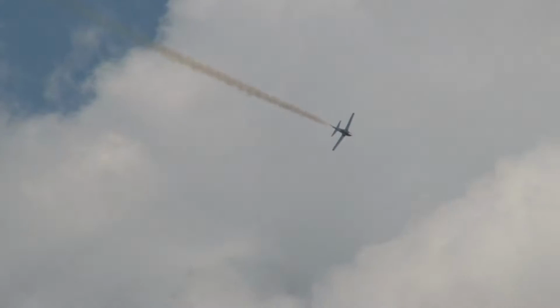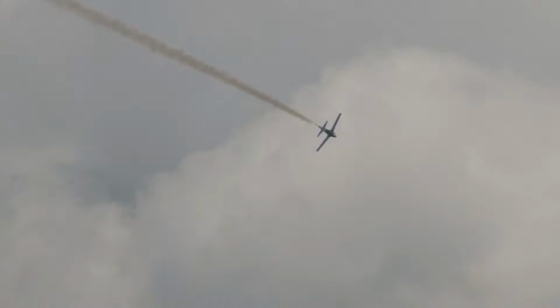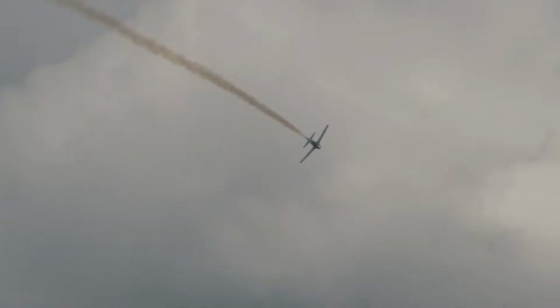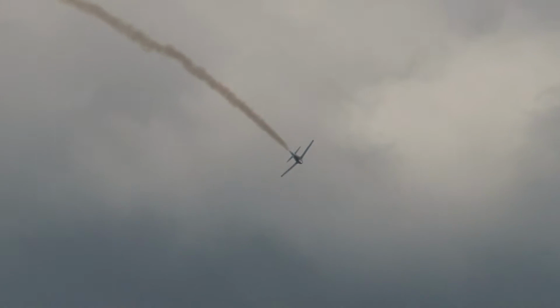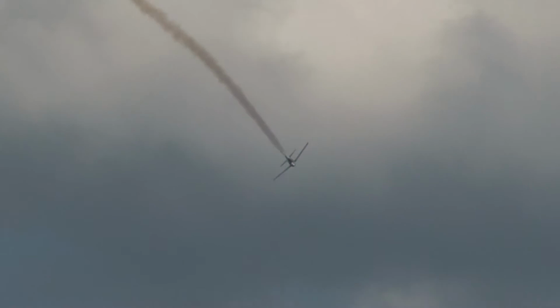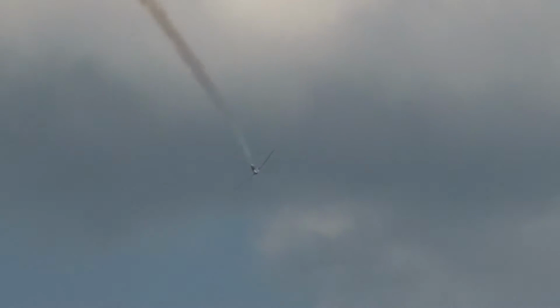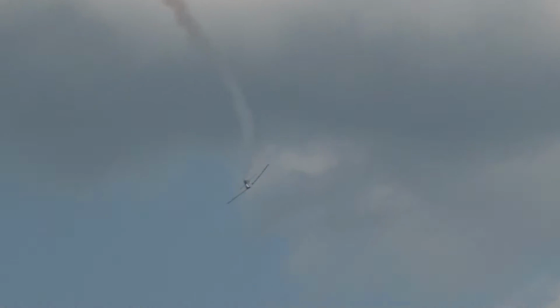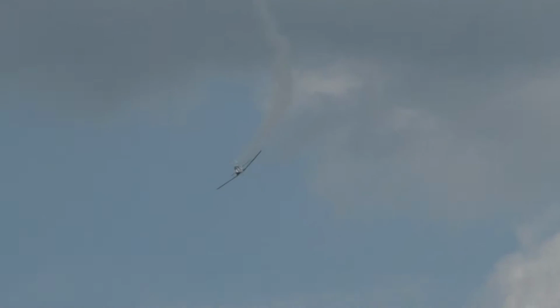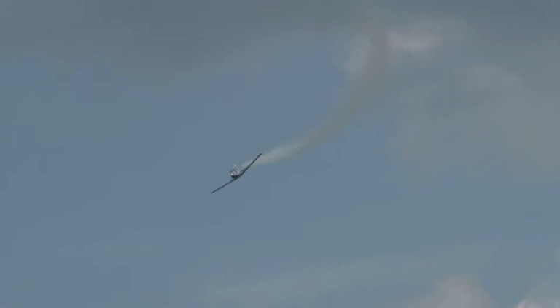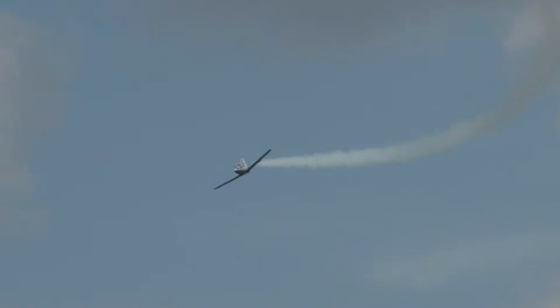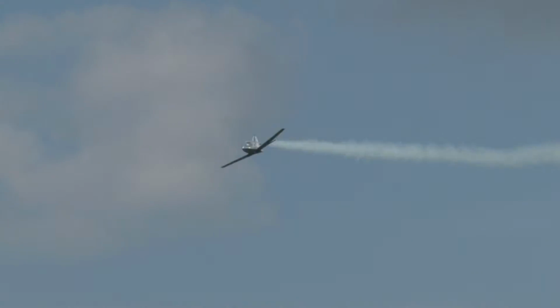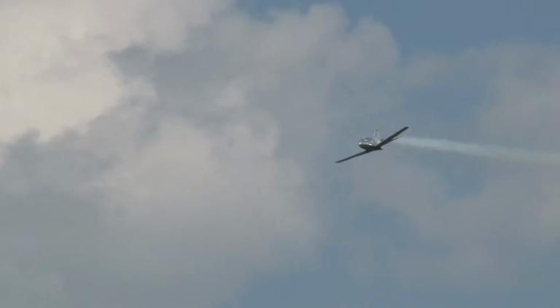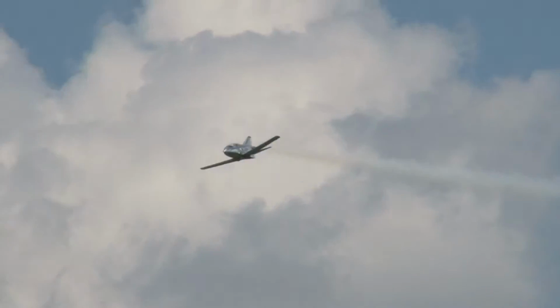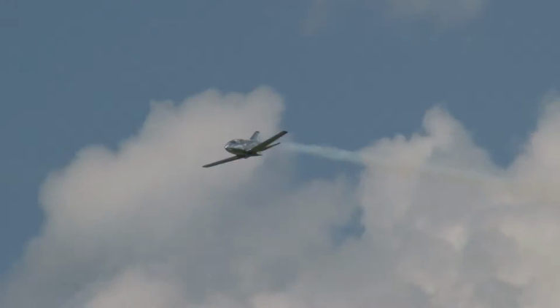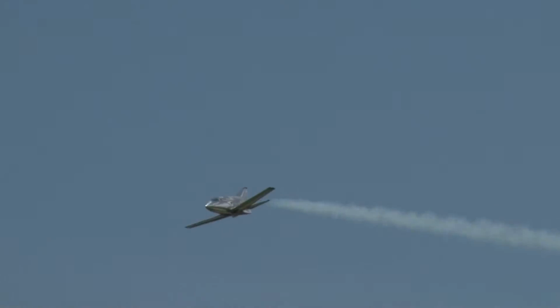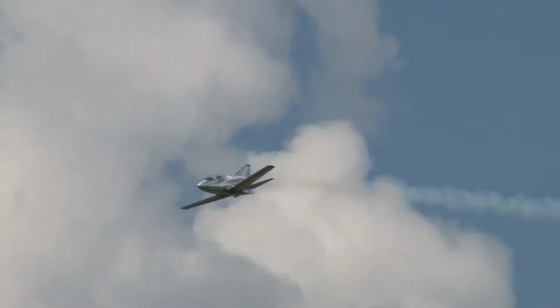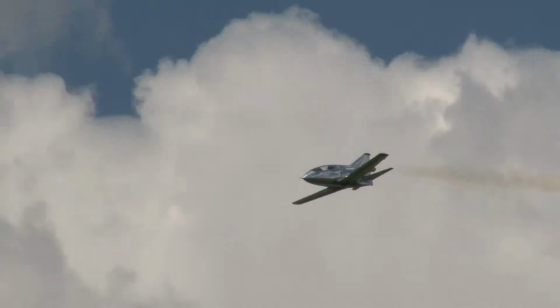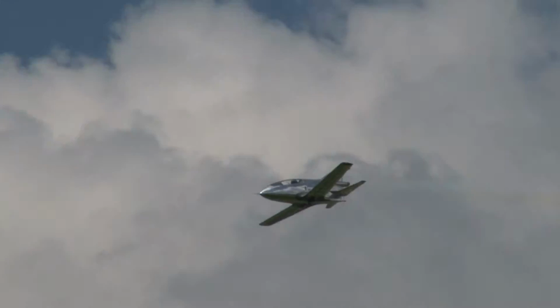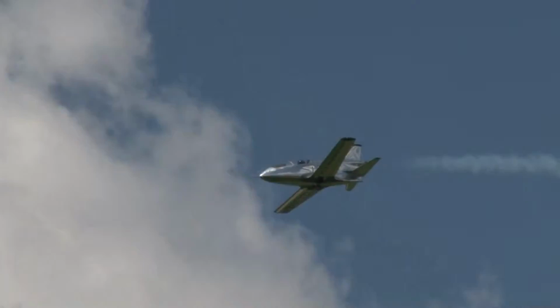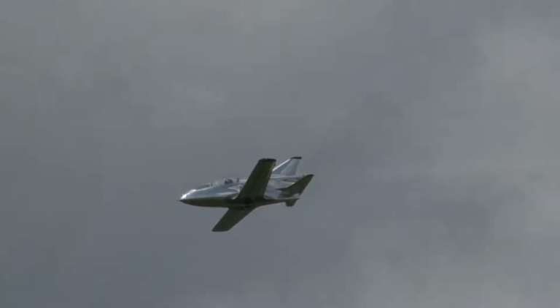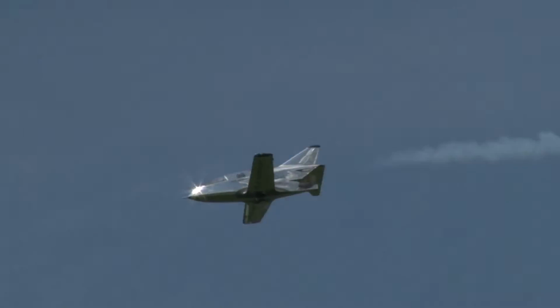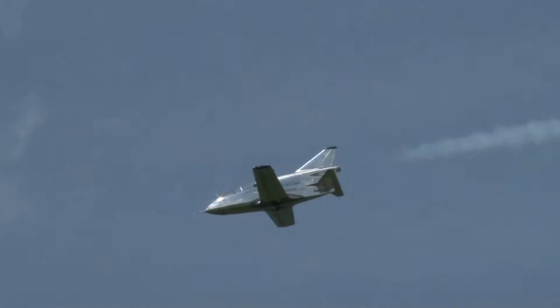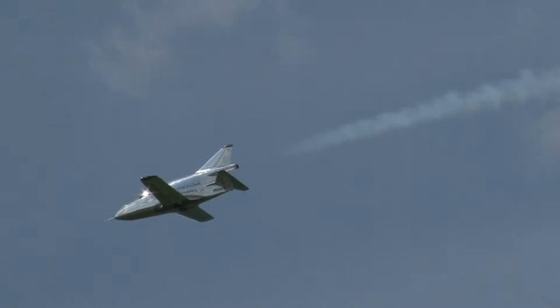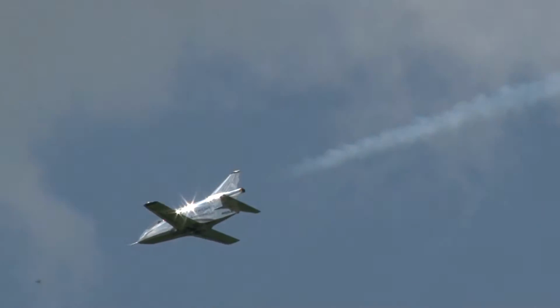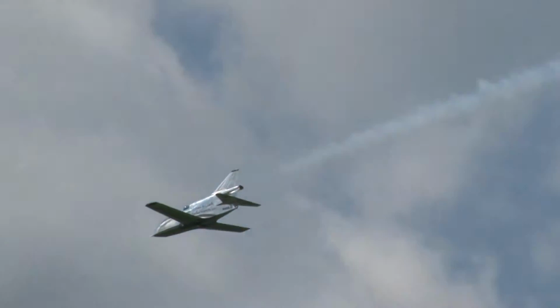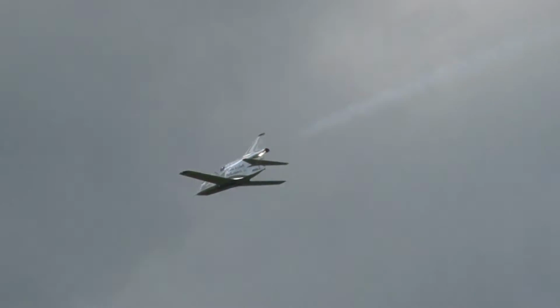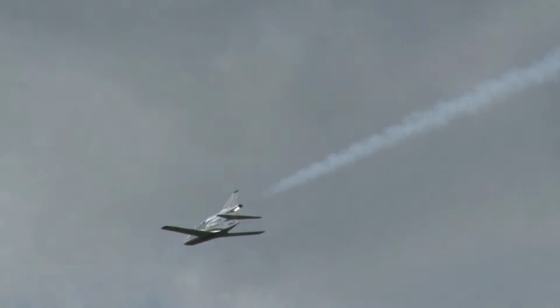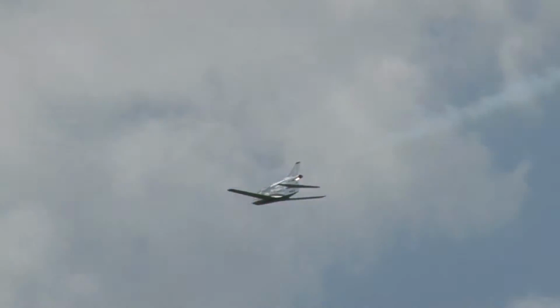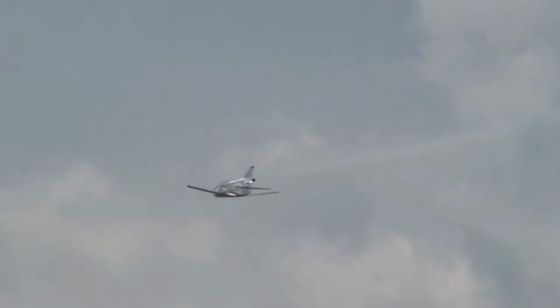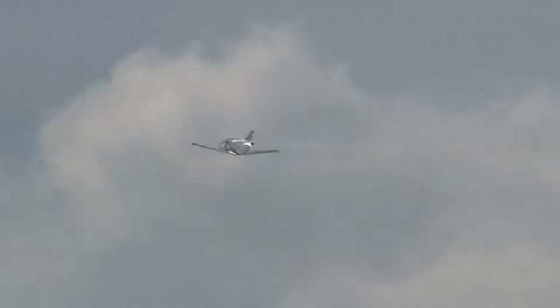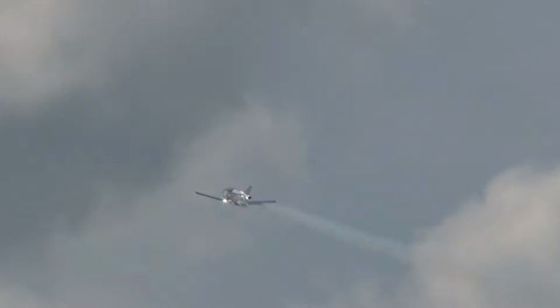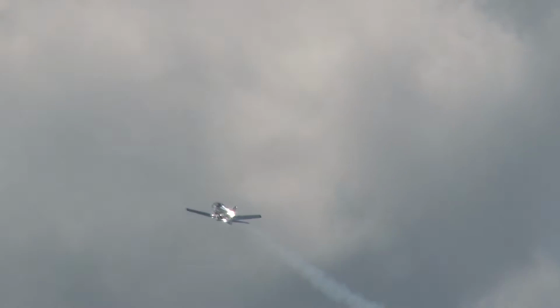We're going to go talk to the Microjet right now. Justin — Fast Eddie on the announcer stand. Are you there? Yeah, you look like you're having a lot of fun. How is it up there? Pretty awesome.